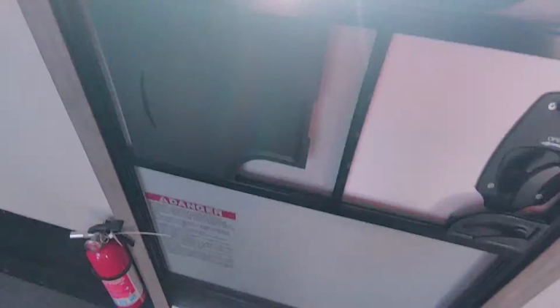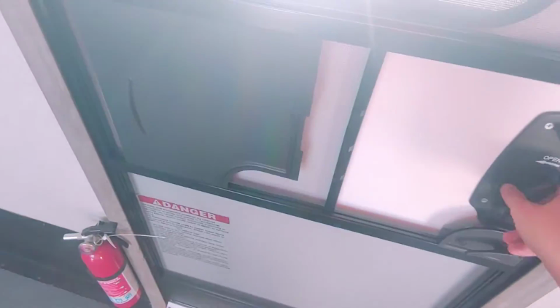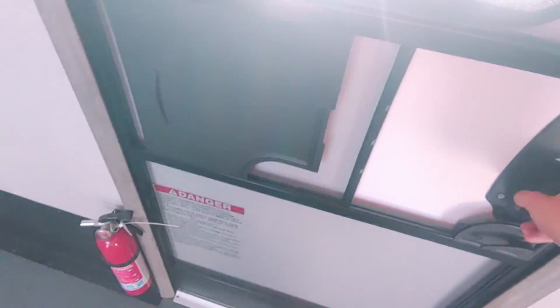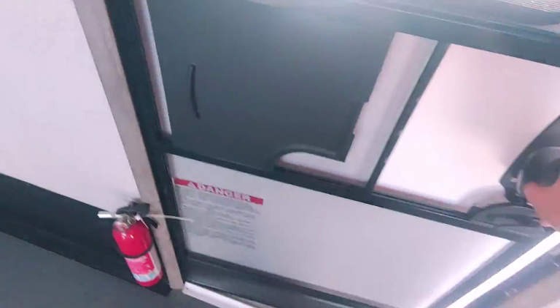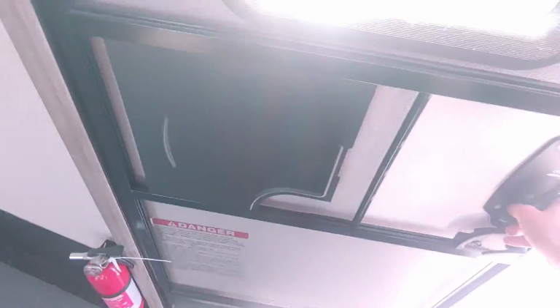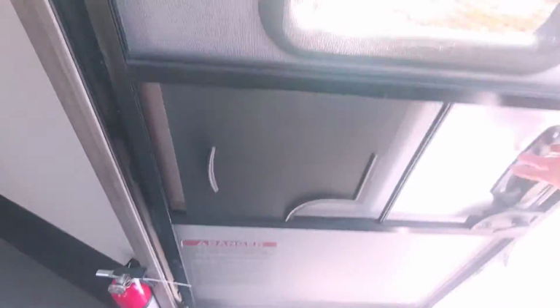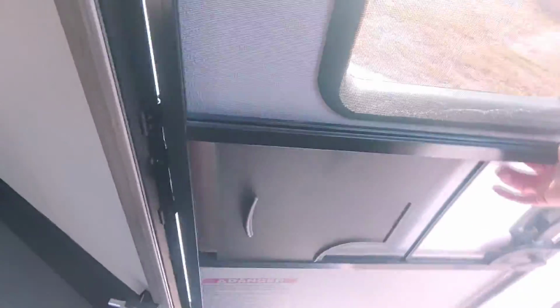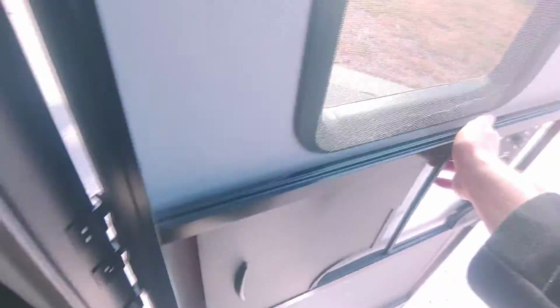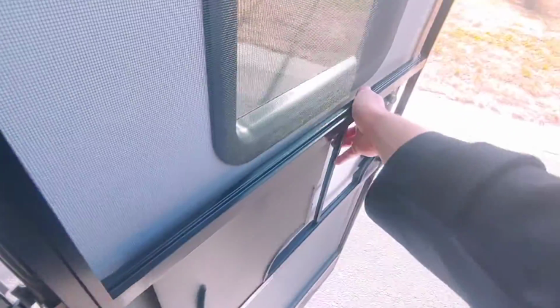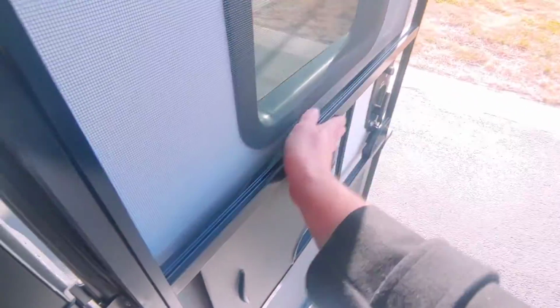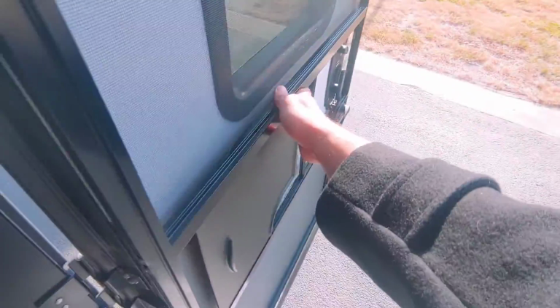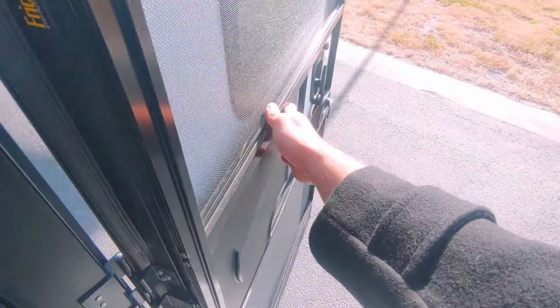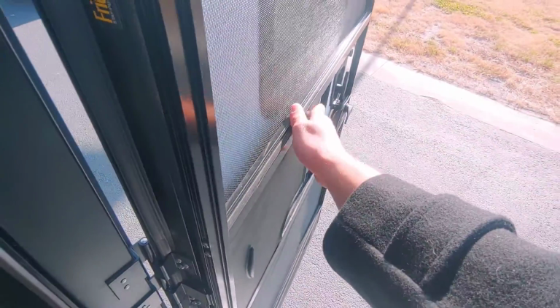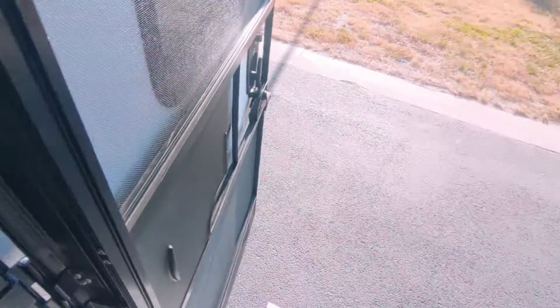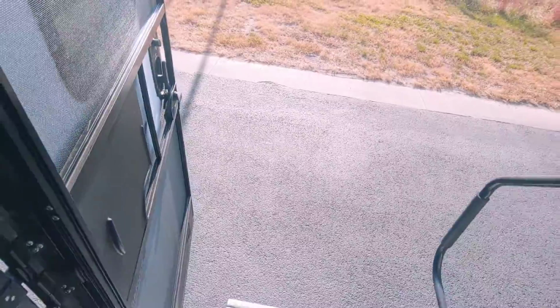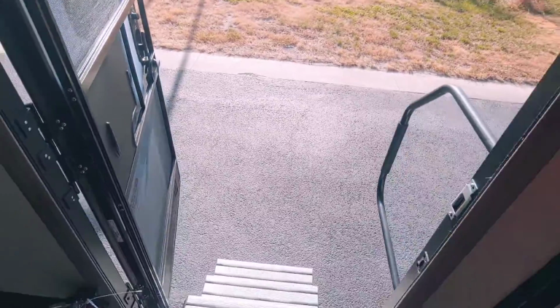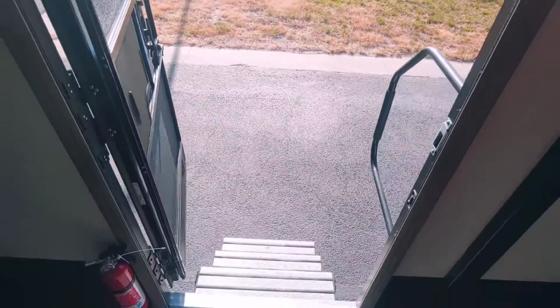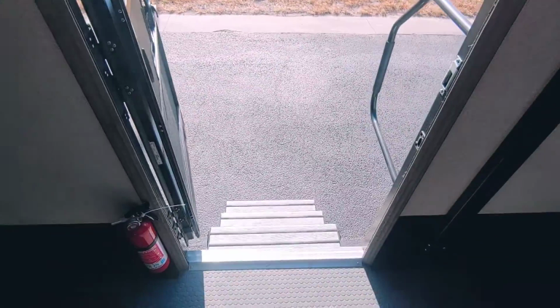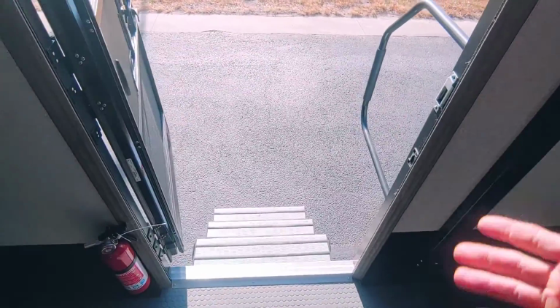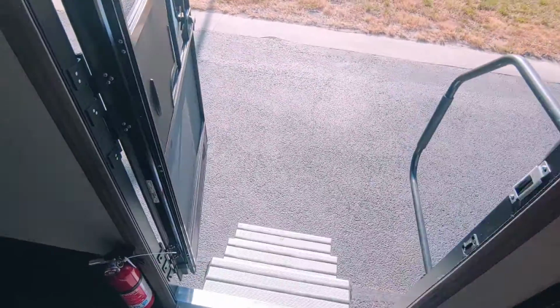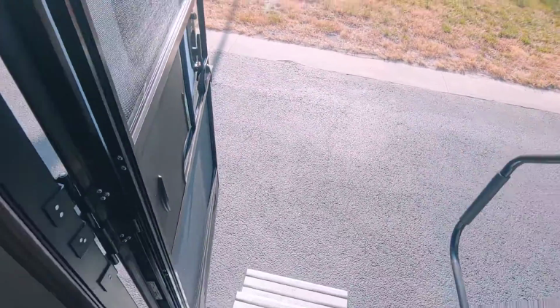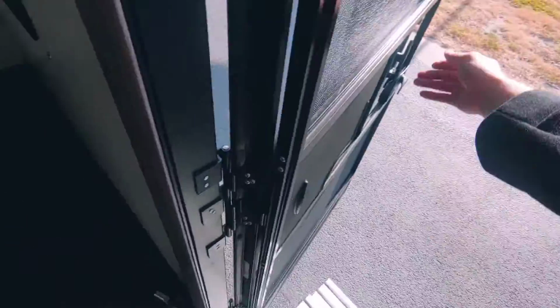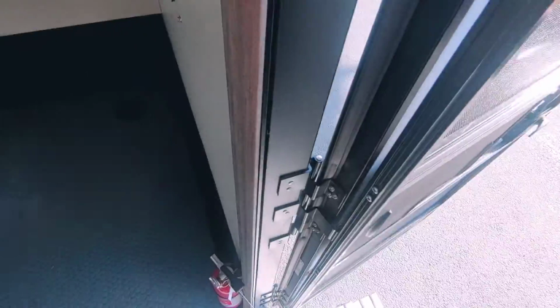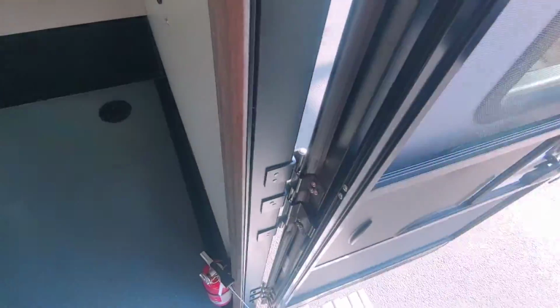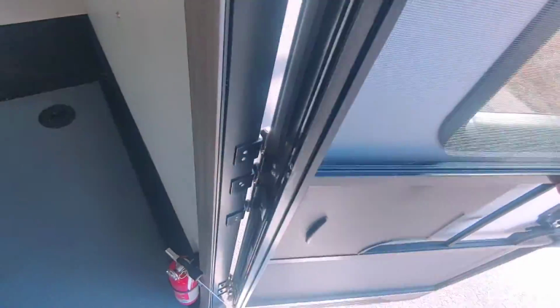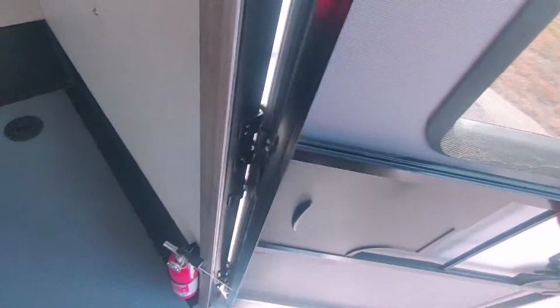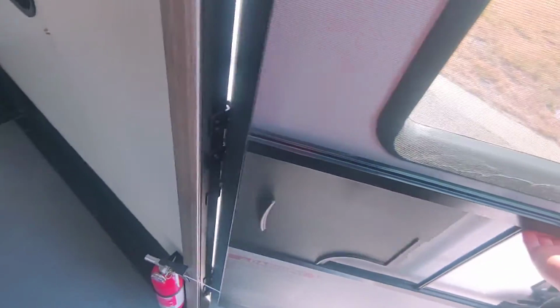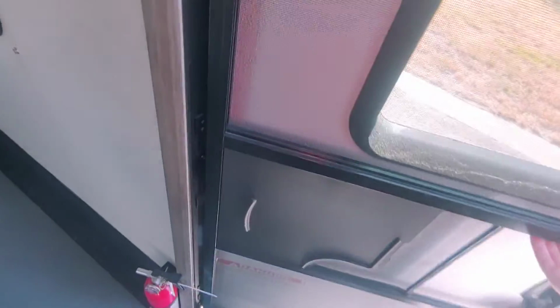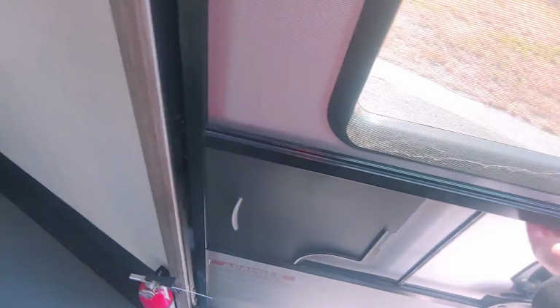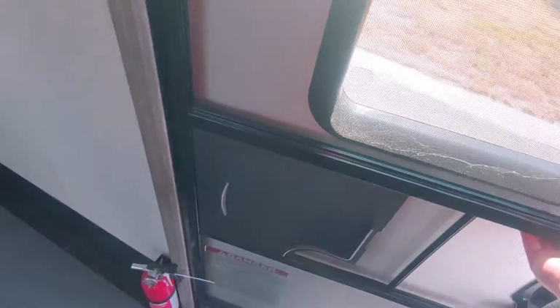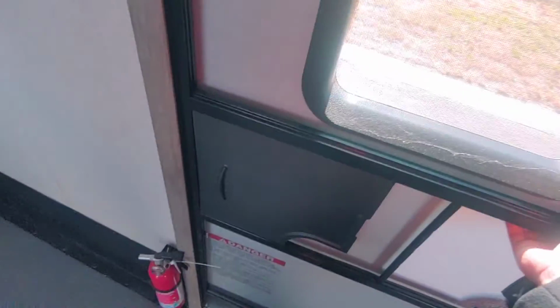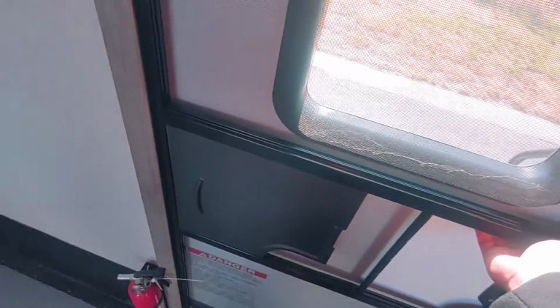Those doors are really solid. This is the entrance and exit for the back, so if you've got people sleeping up front, you don't have to wake them.